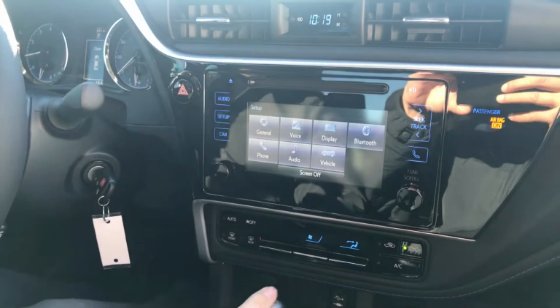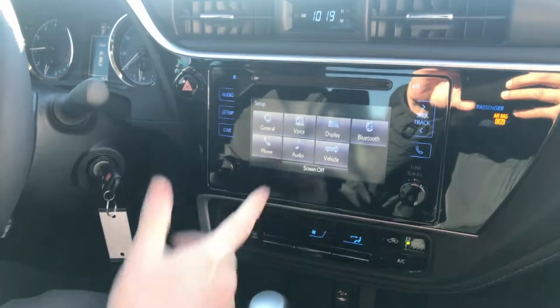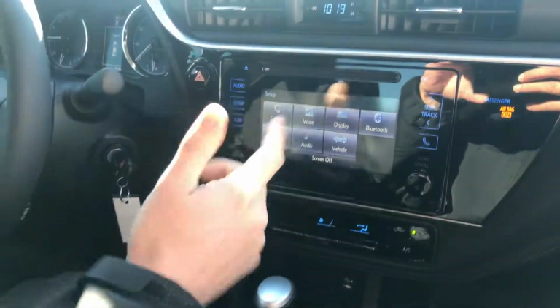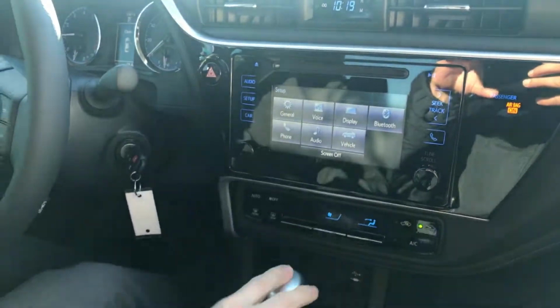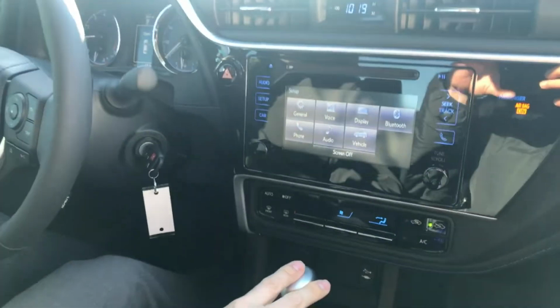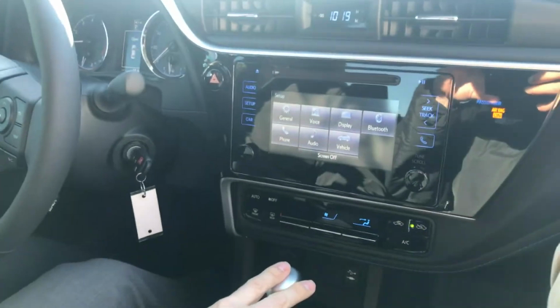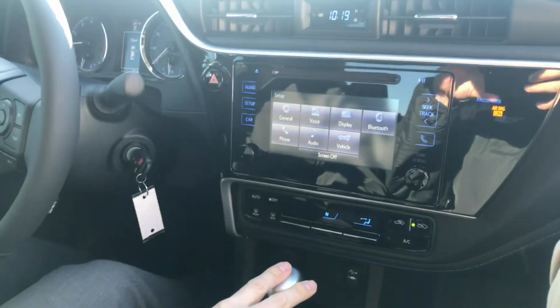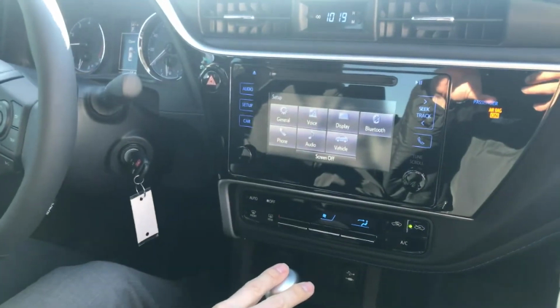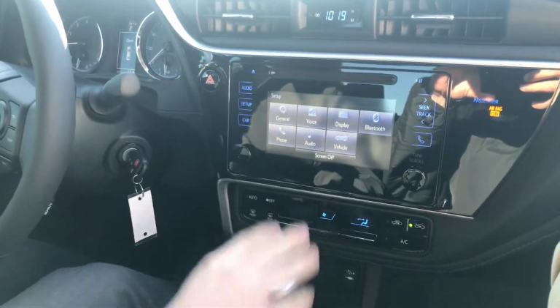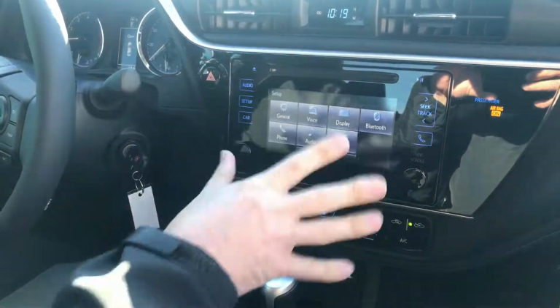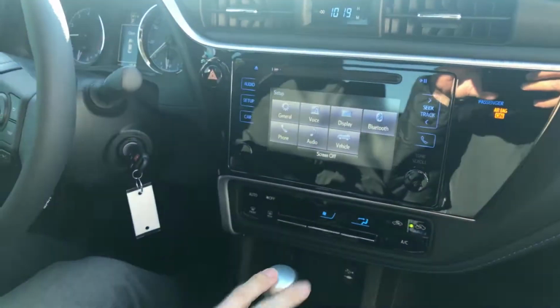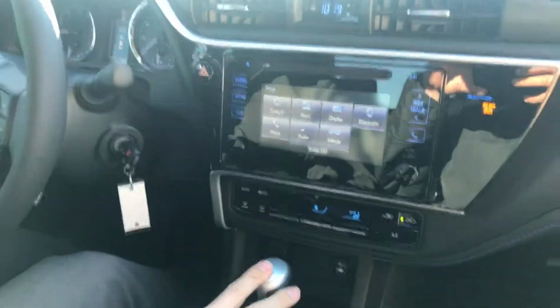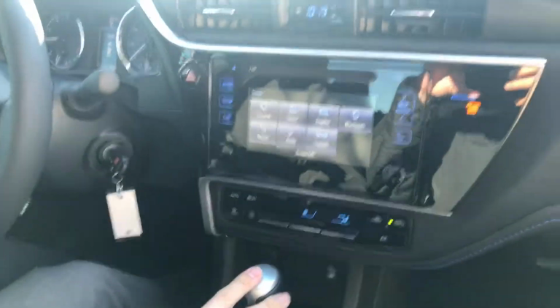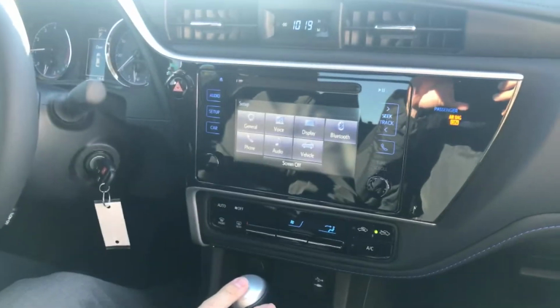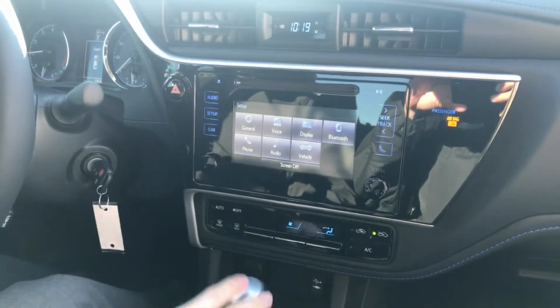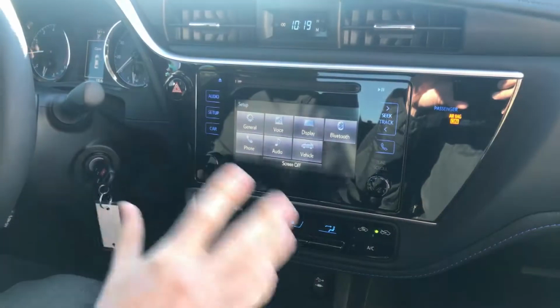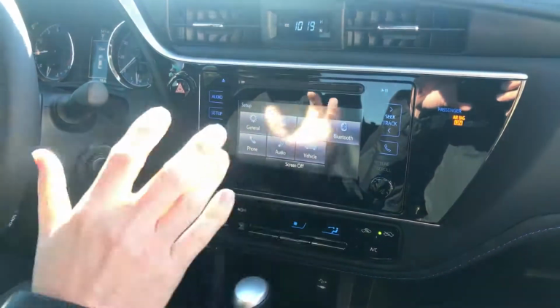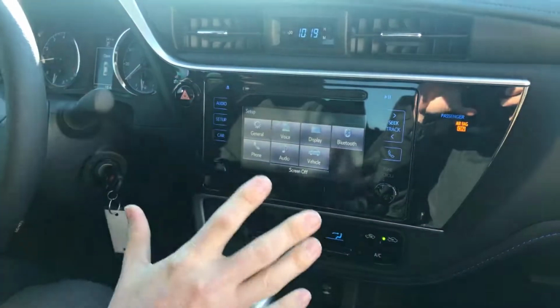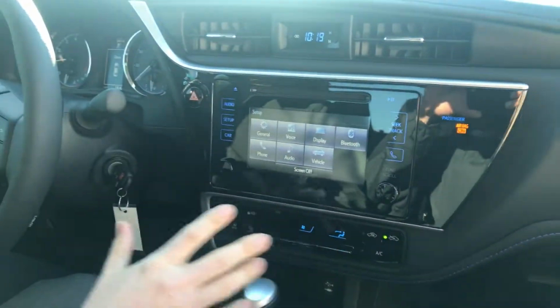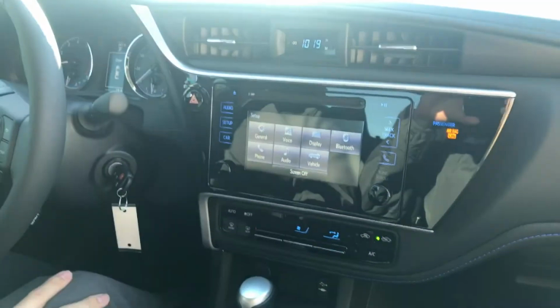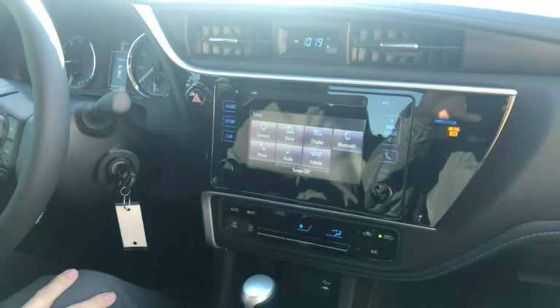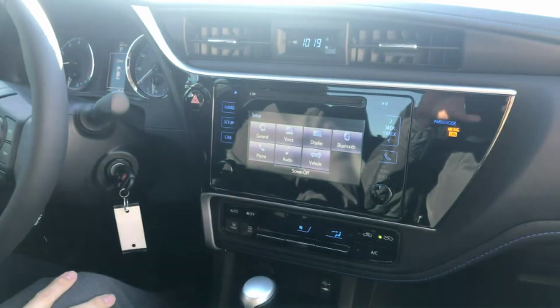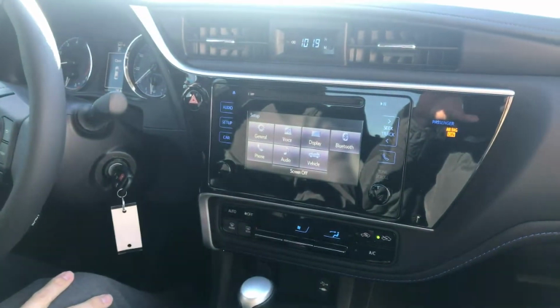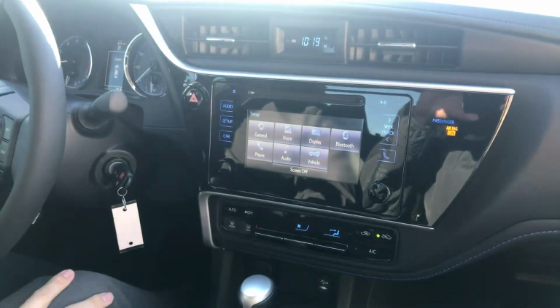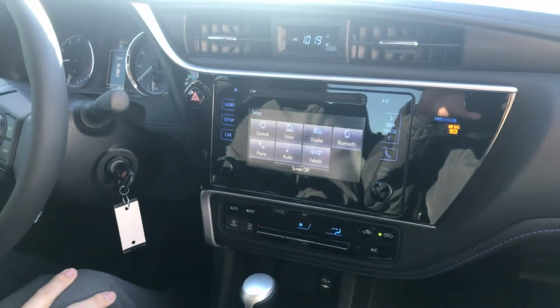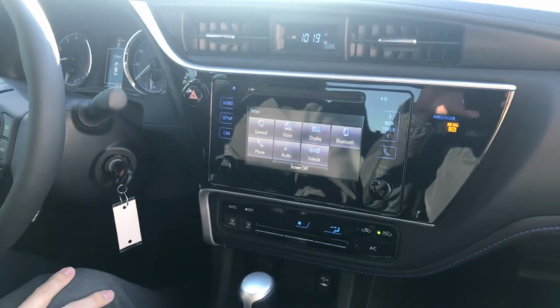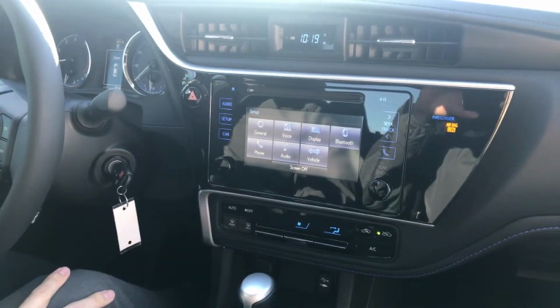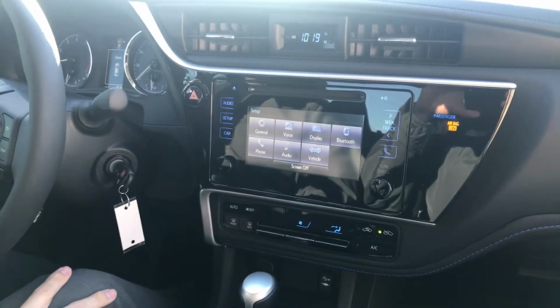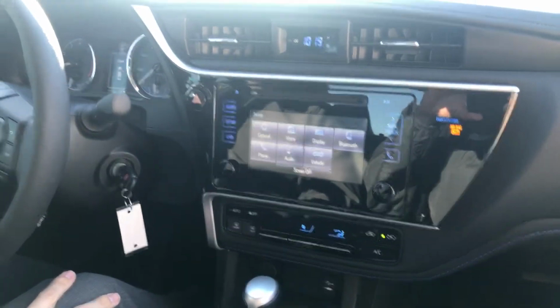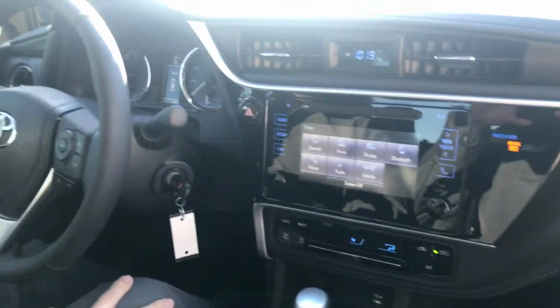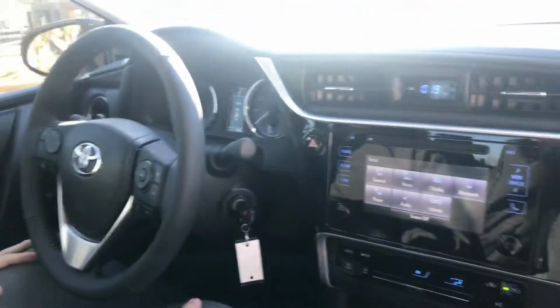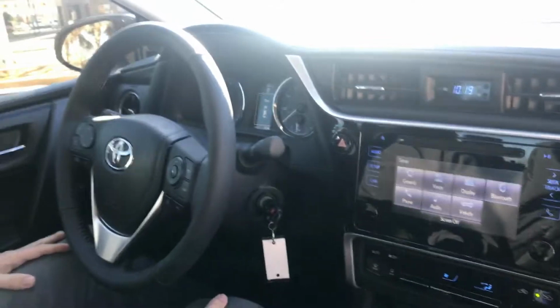And again, as we mentioned, Bluetooth and so forth is on here. Diagnostic settings and so forth. Again, this is a very, very nice sport model Corolla. And this is Gavin again at Miracle Toyota. Come see us today.